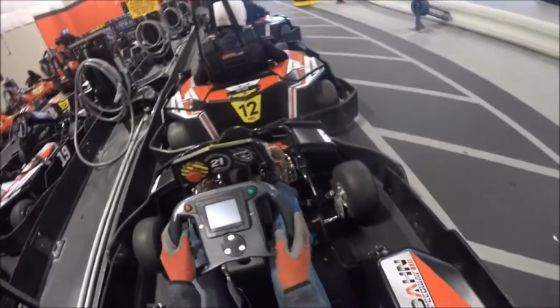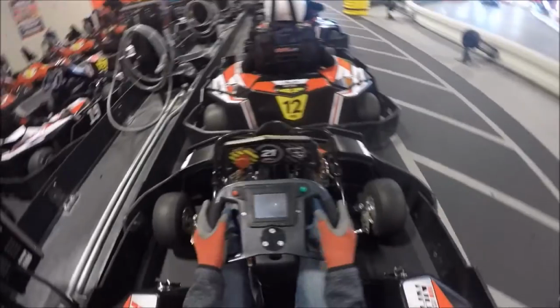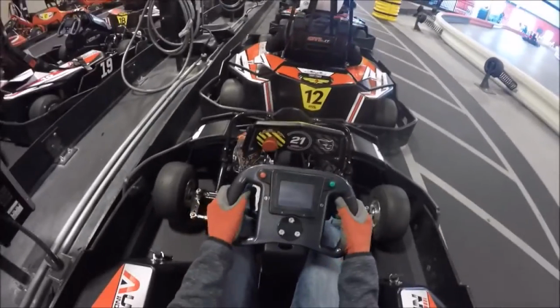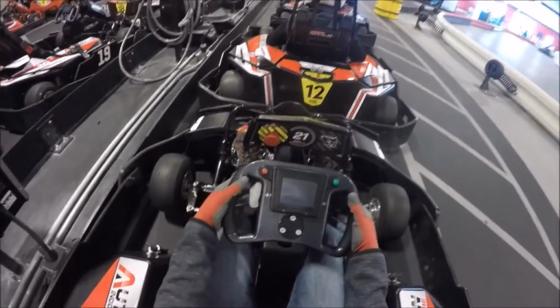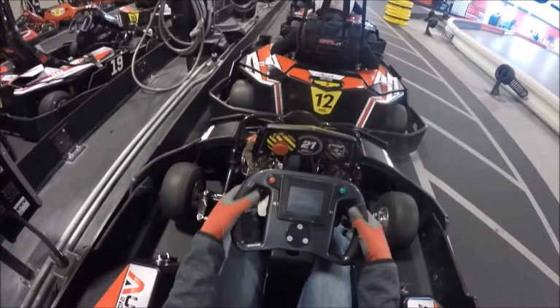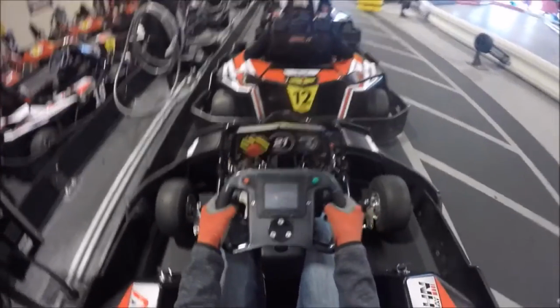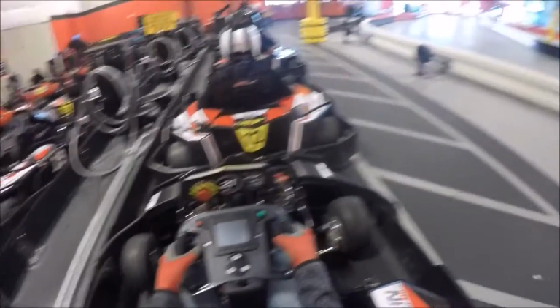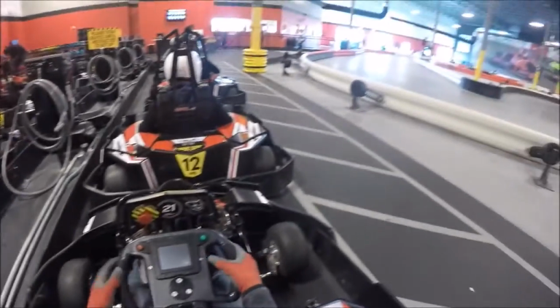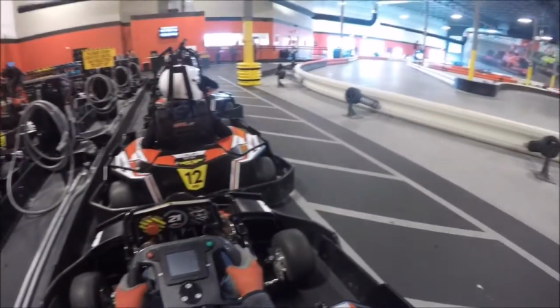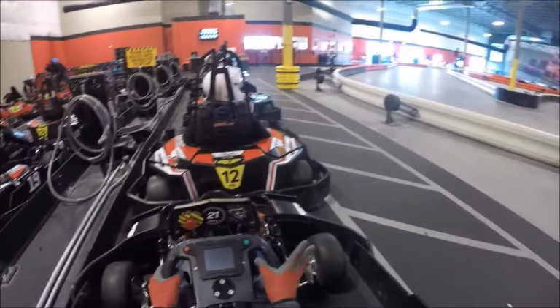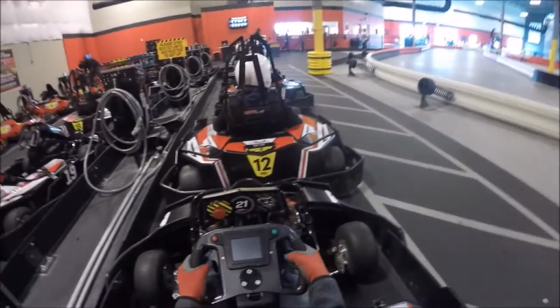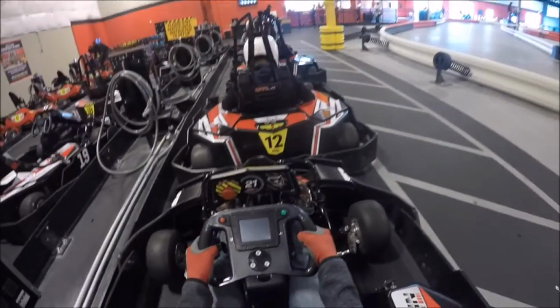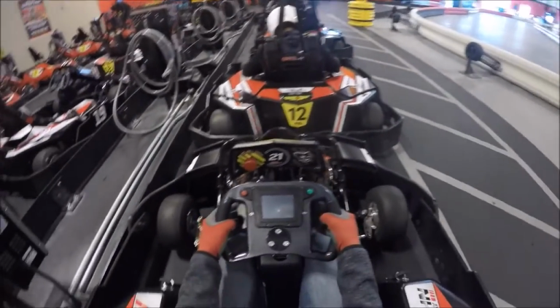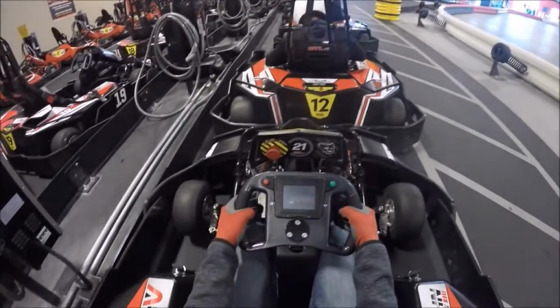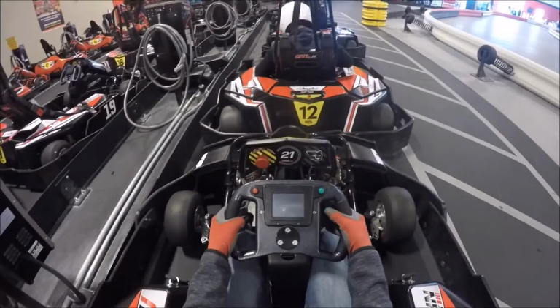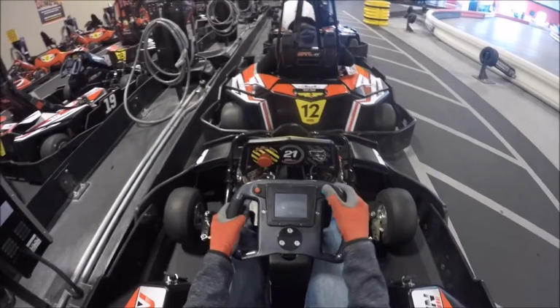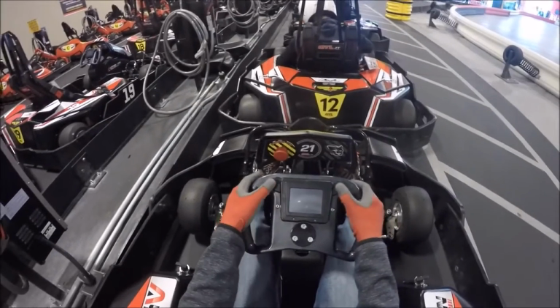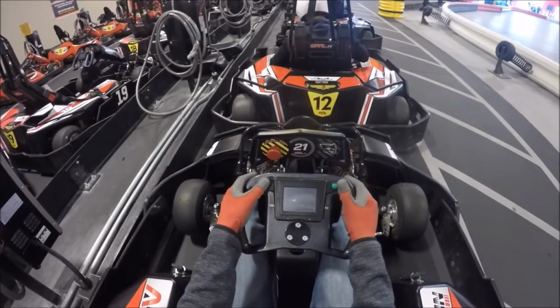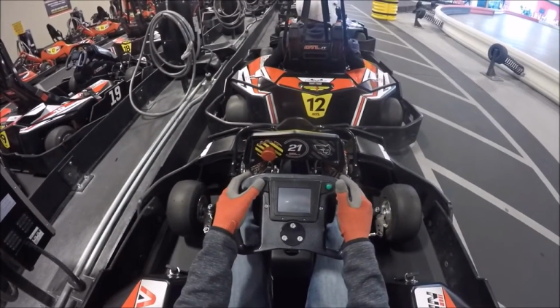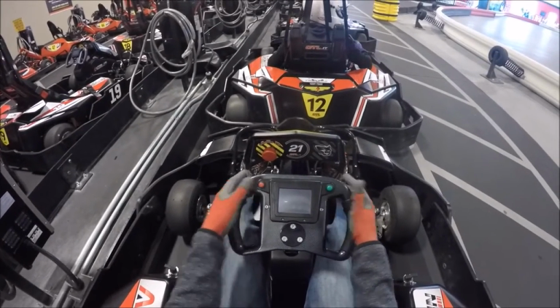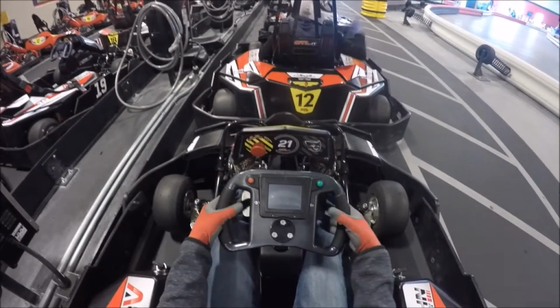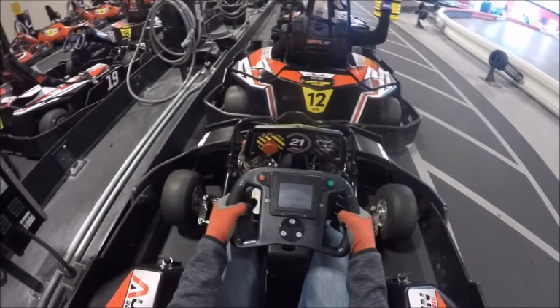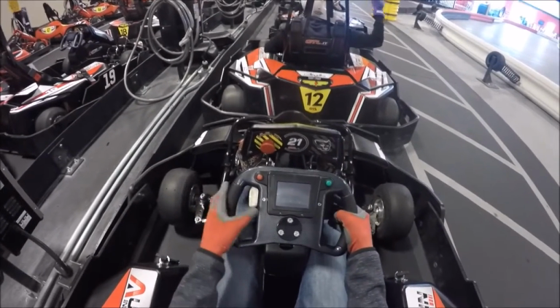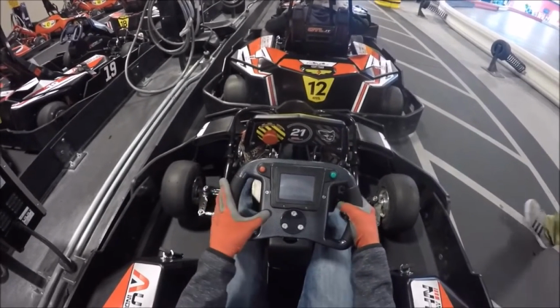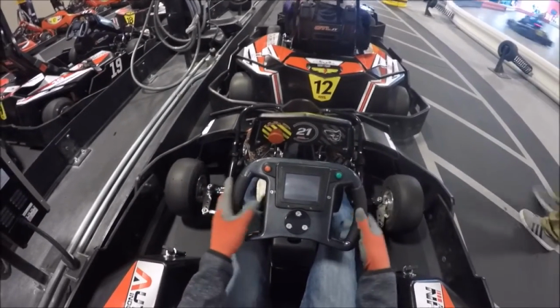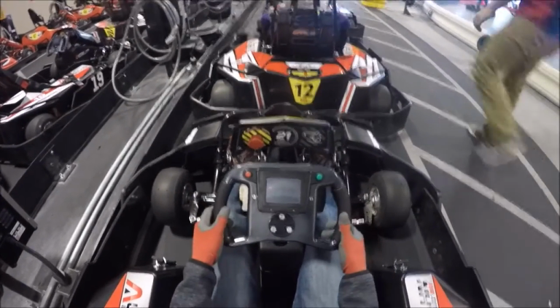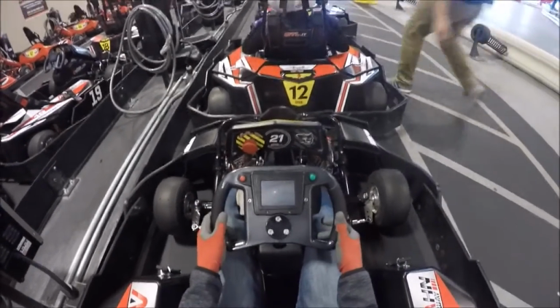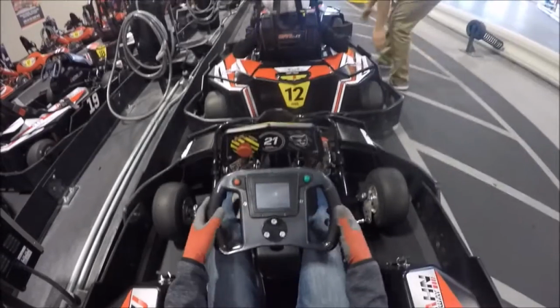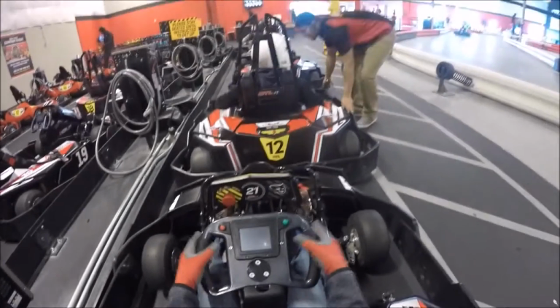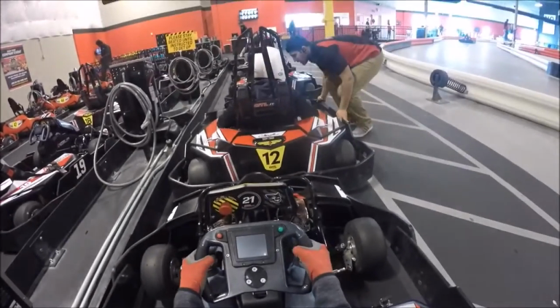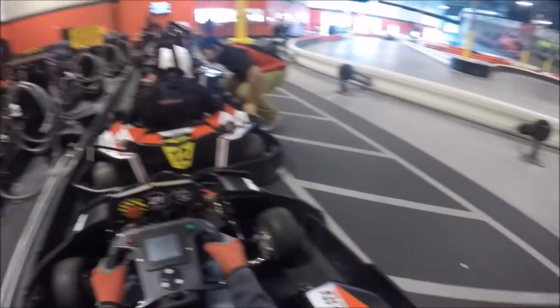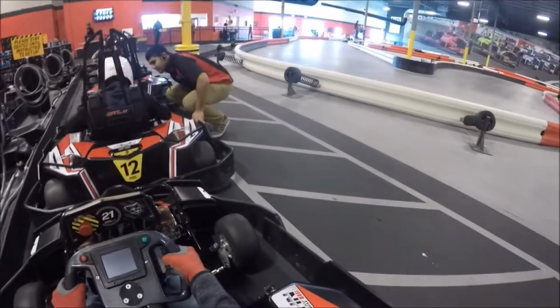You'll also see on the steering wheel they have this LCD screen. This is different from the carts I drove at the other Autobahn Indoor Speedway location. This is the newer version of their carts, which is kind of neat.